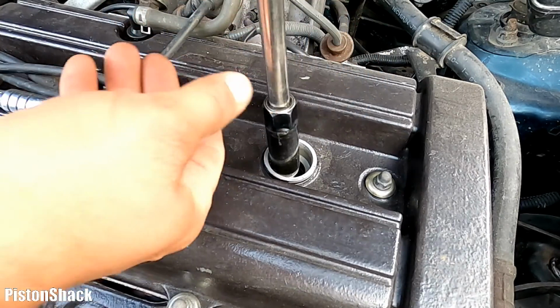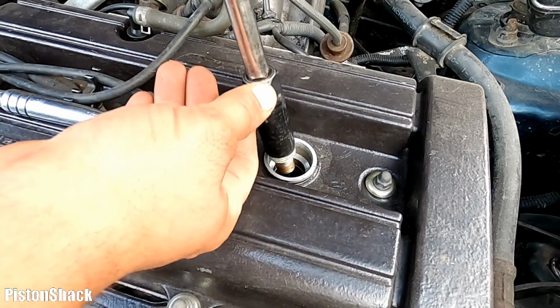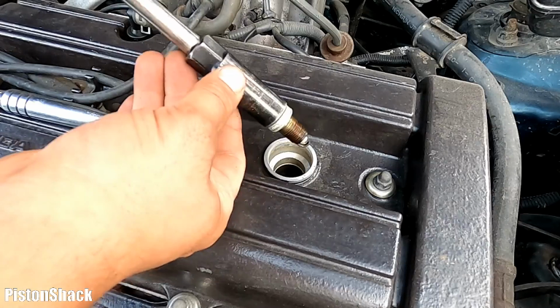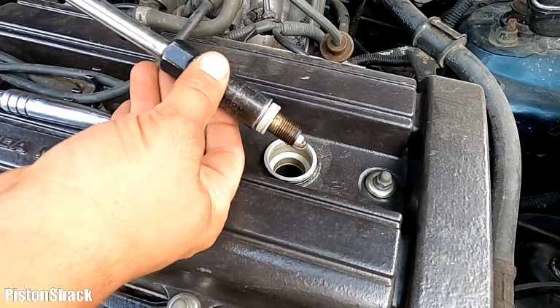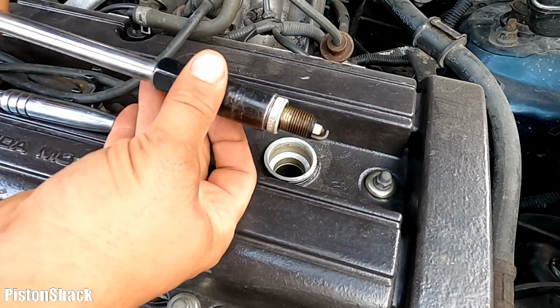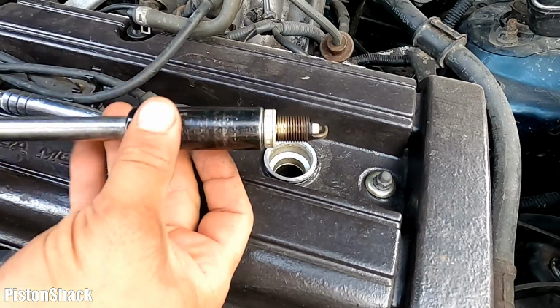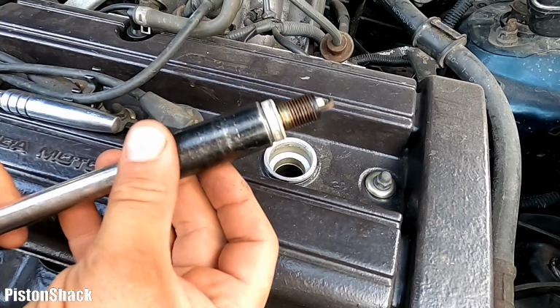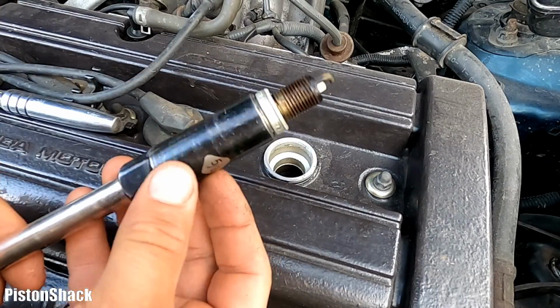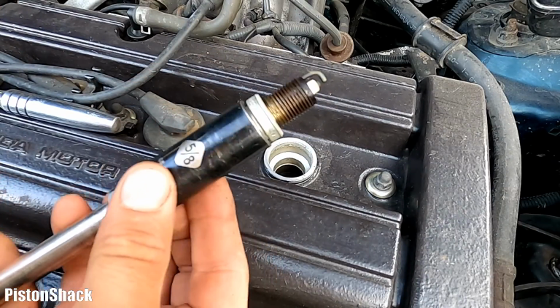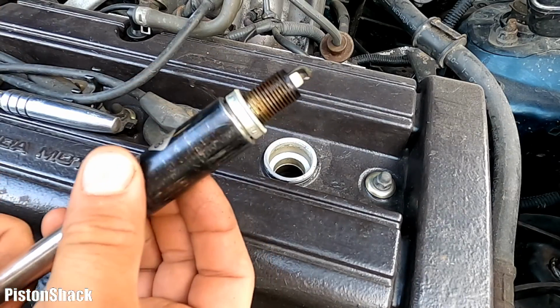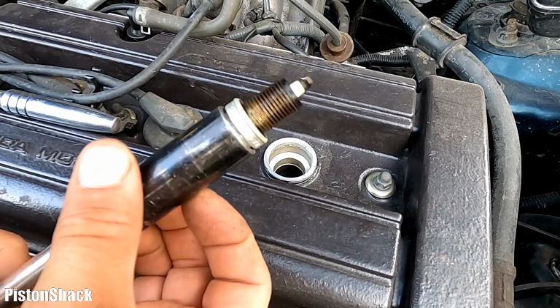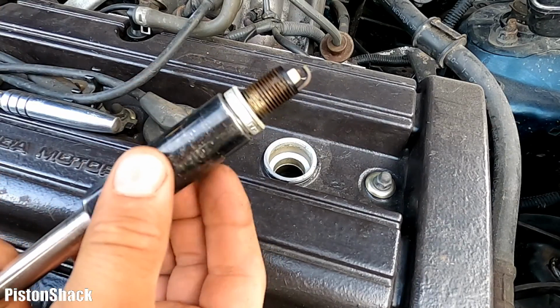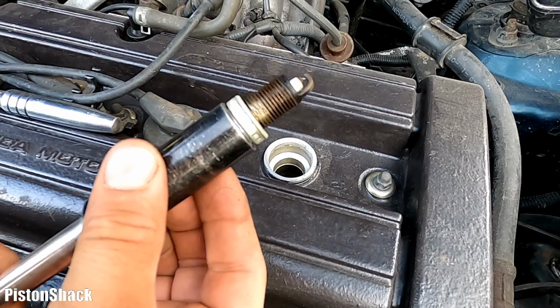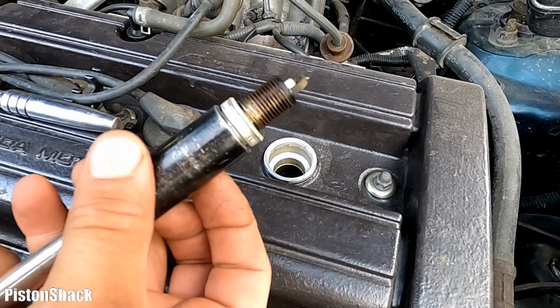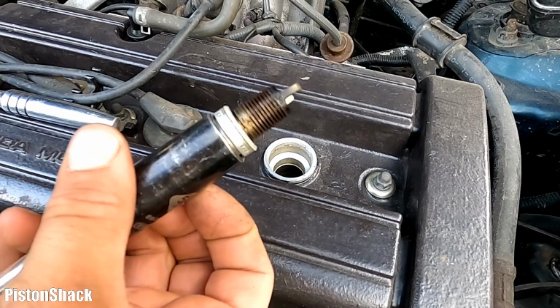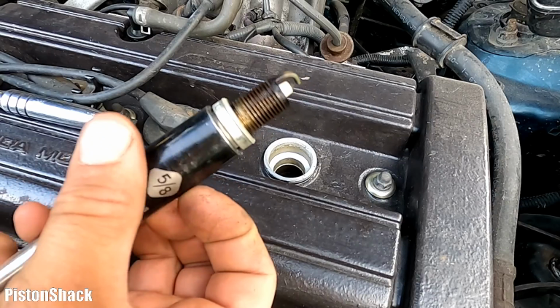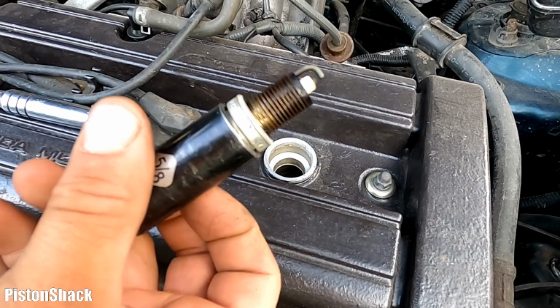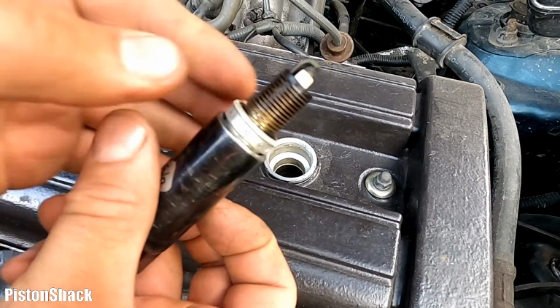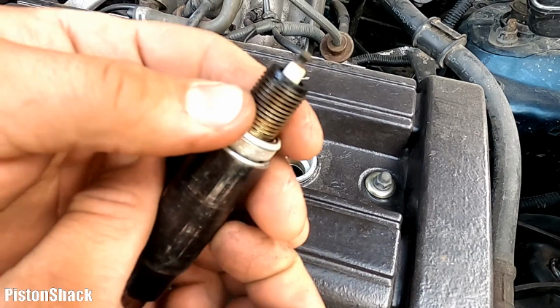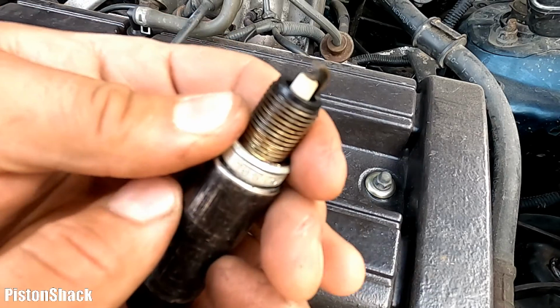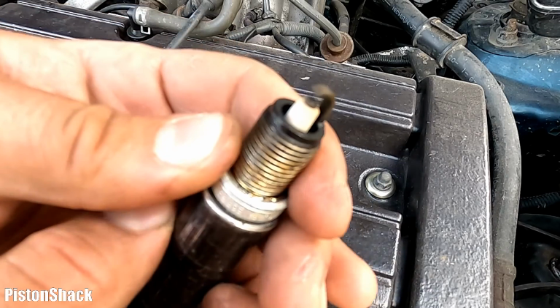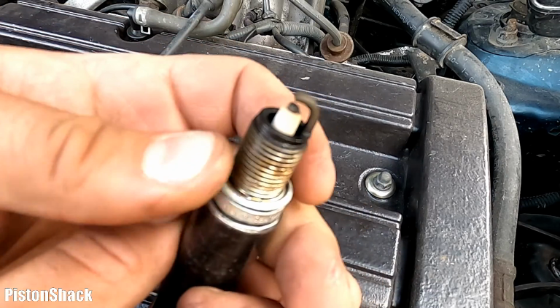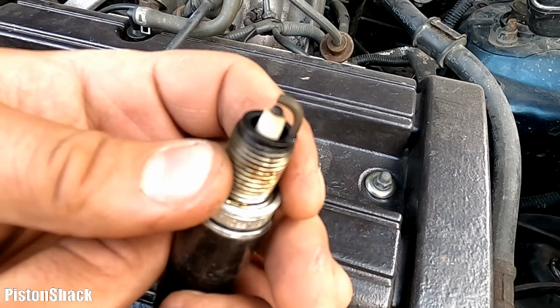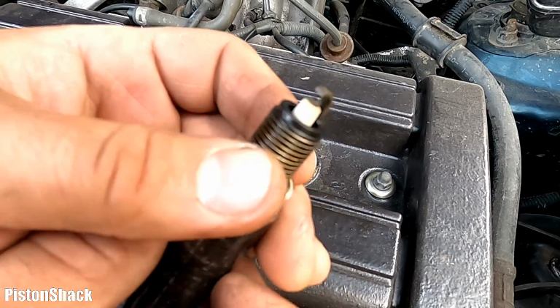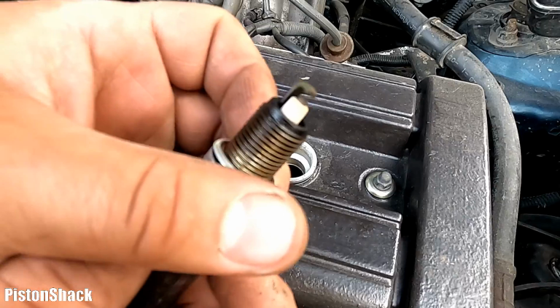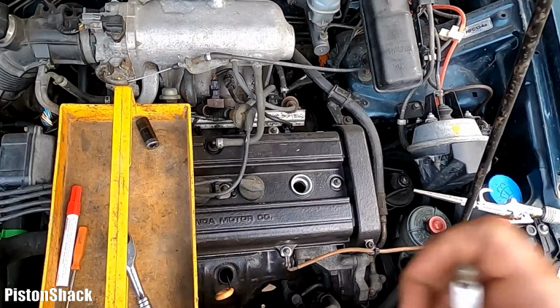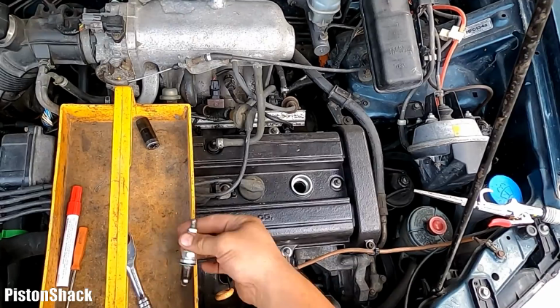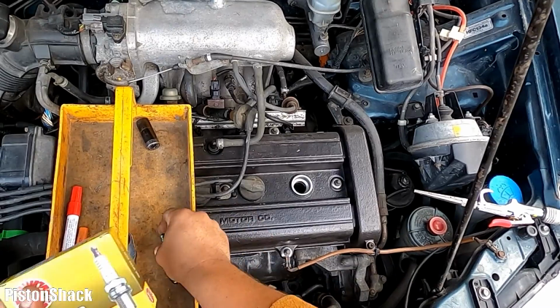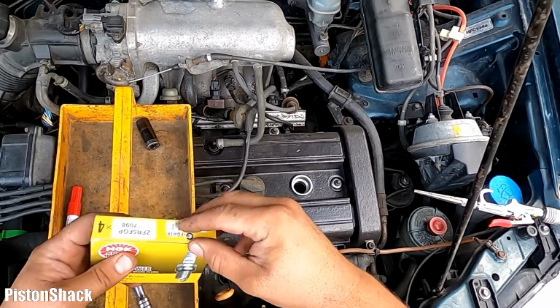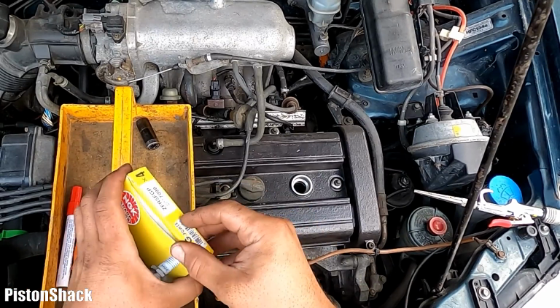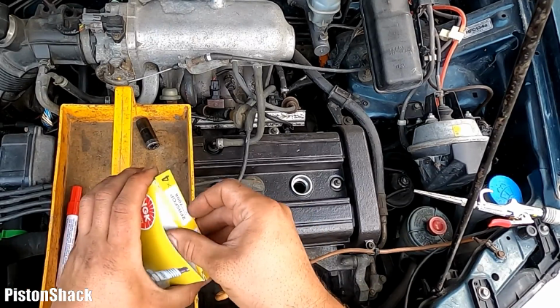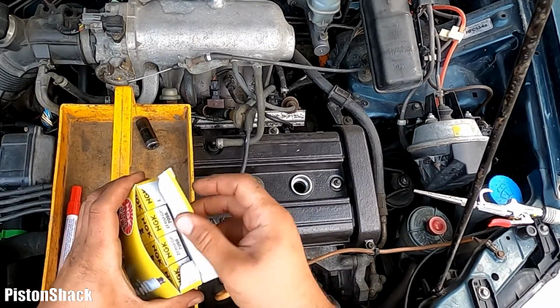As you can see, the spark plug is dry — no oil buildup — looks pretty good. I'll tell you a little bit more about spark plug conditions in a bit. Keep watching. Let's put our spark plug aside.